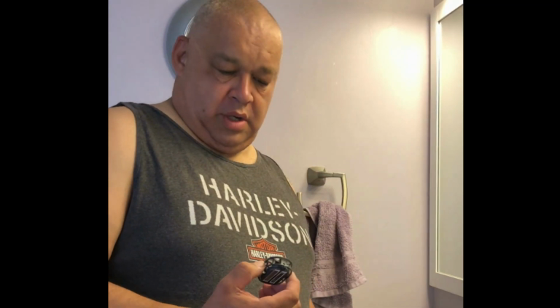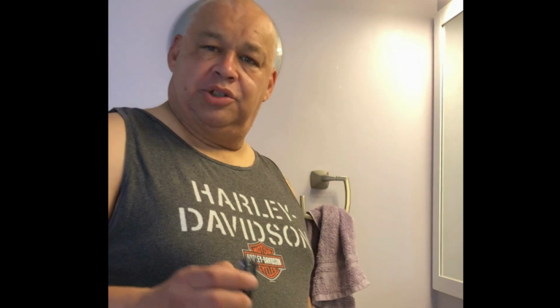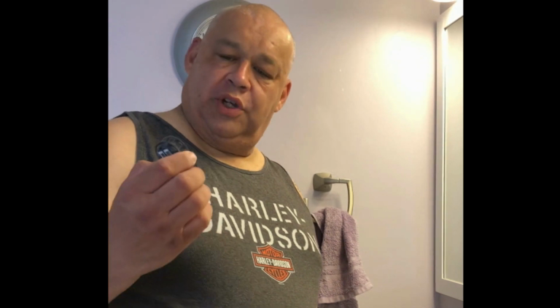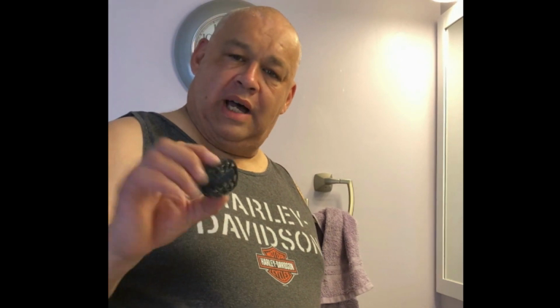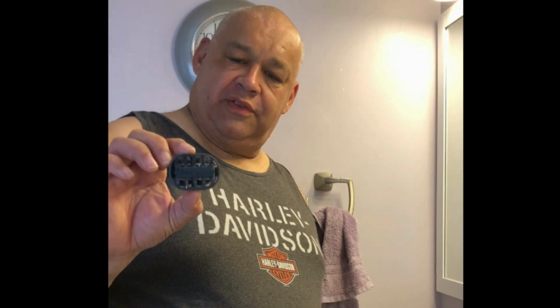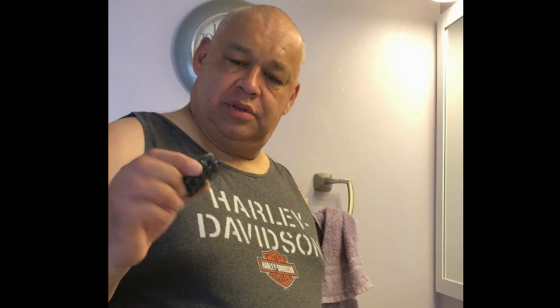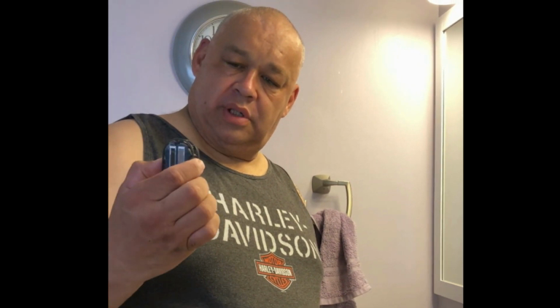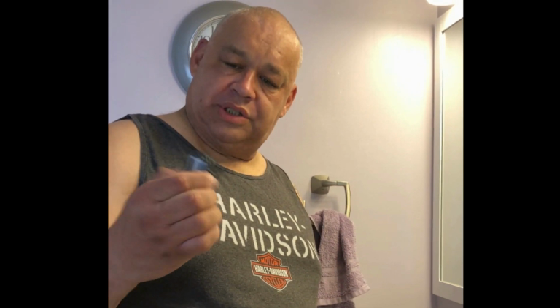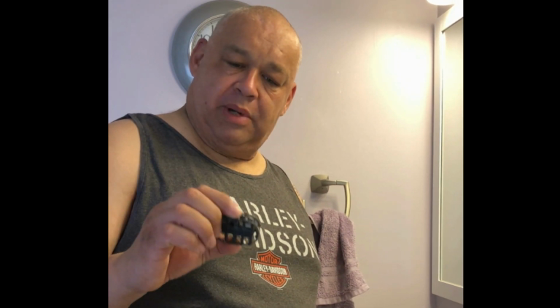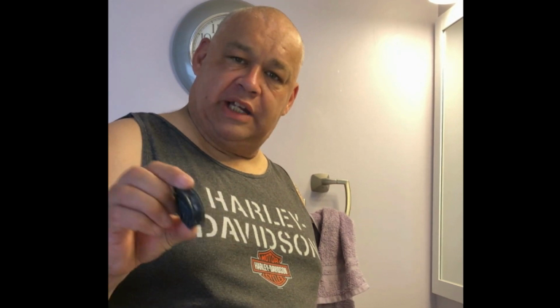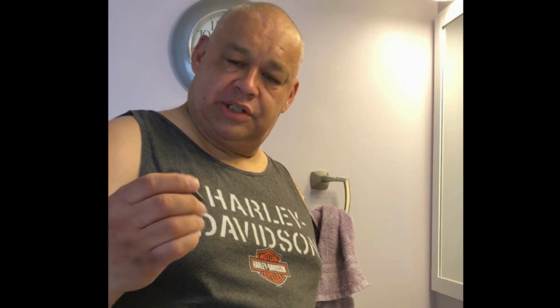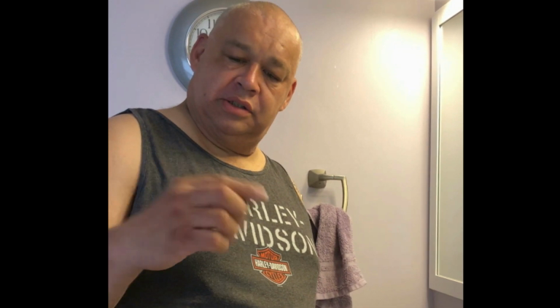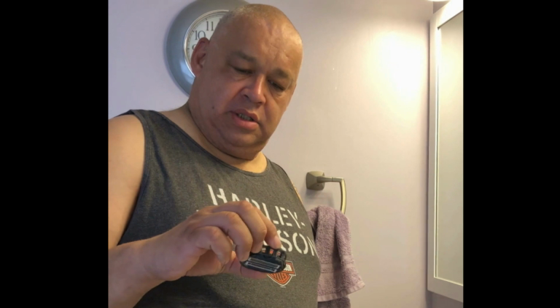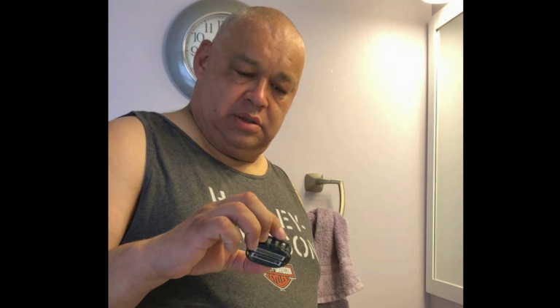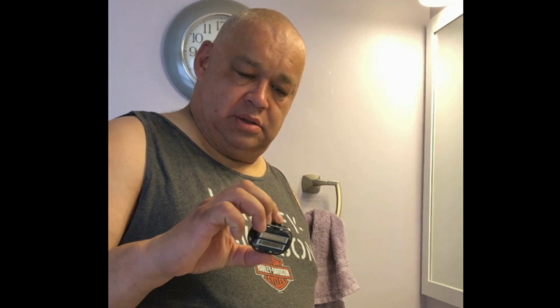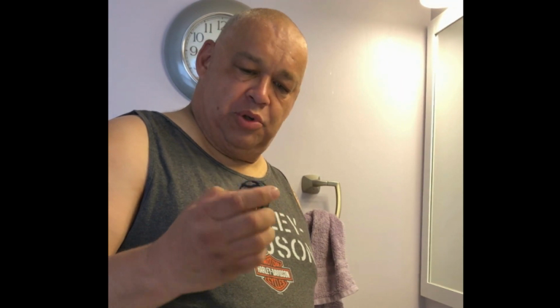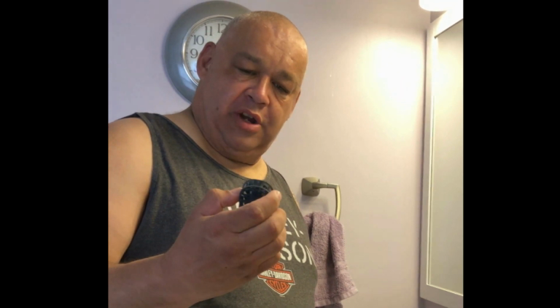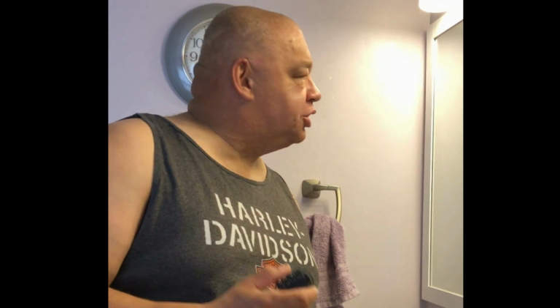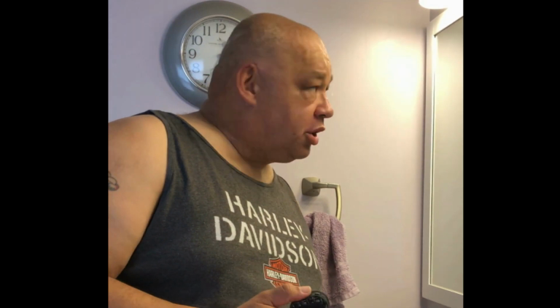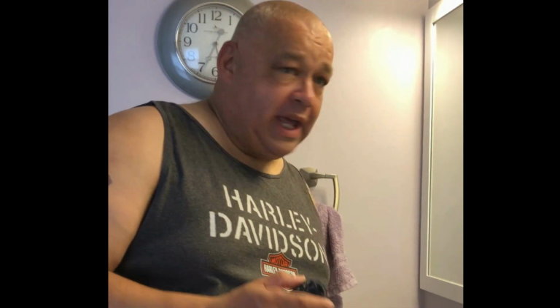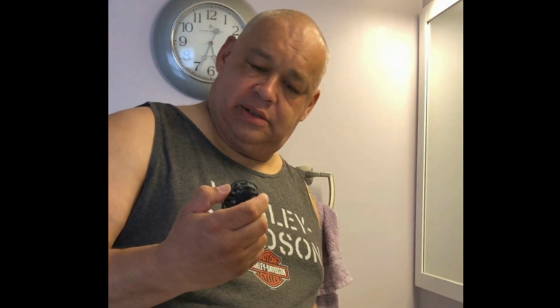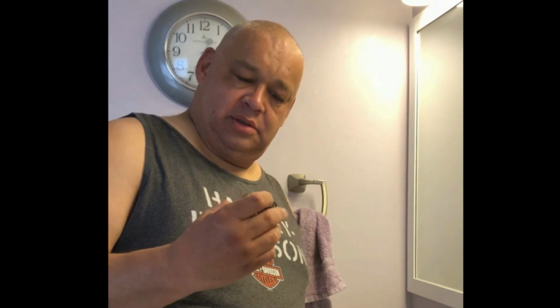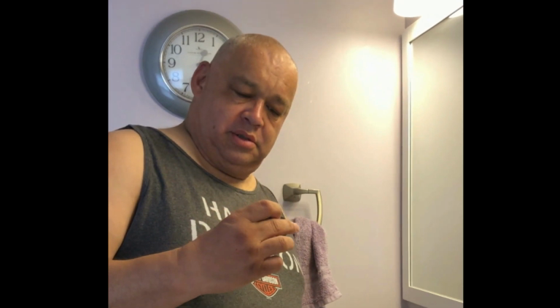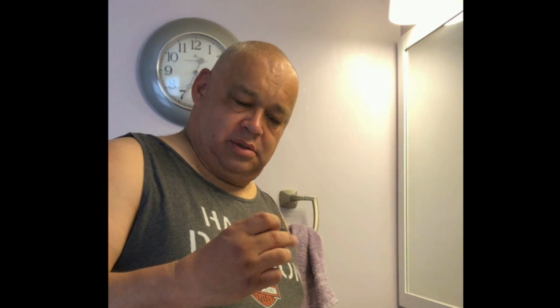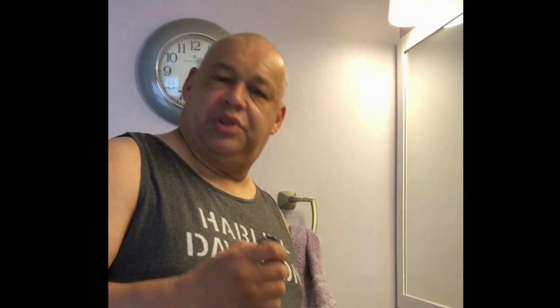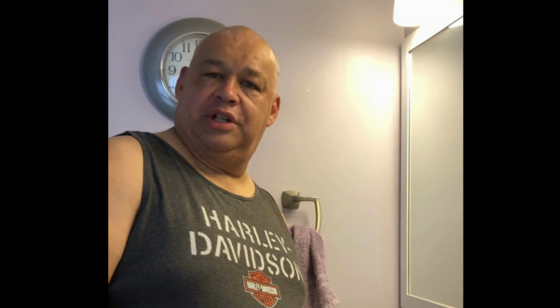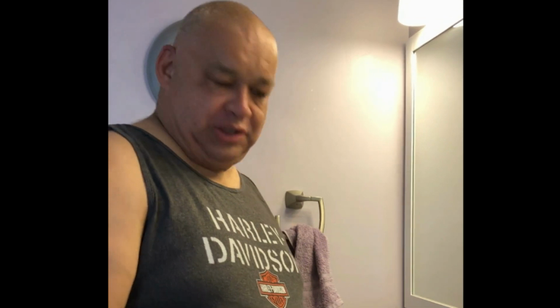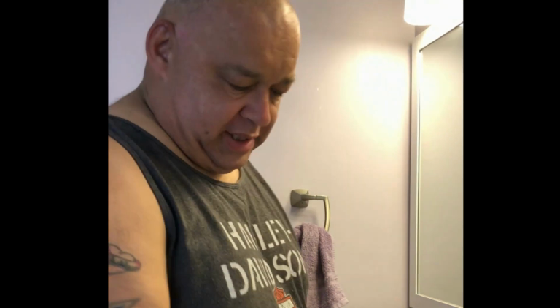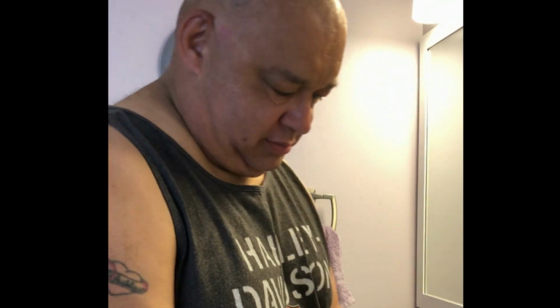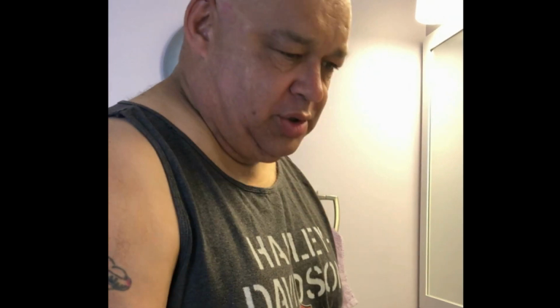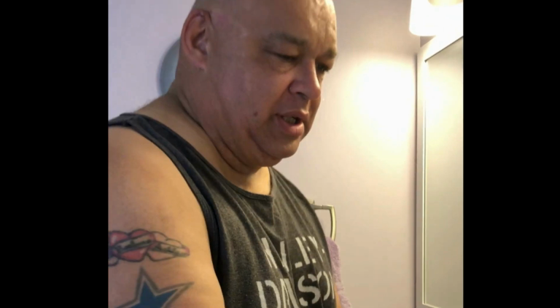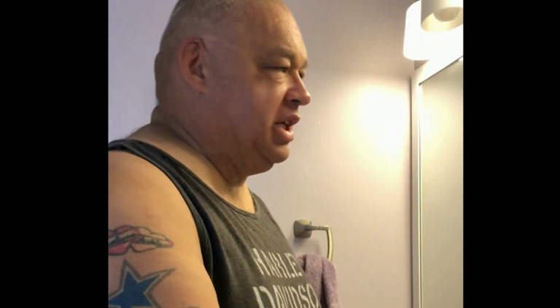I'm here to do a review on the Omni Shaver, sent to me by John Harris. Supposedly you're able to do your whole head within 30 seconds to a minute. So here we go, let's see.